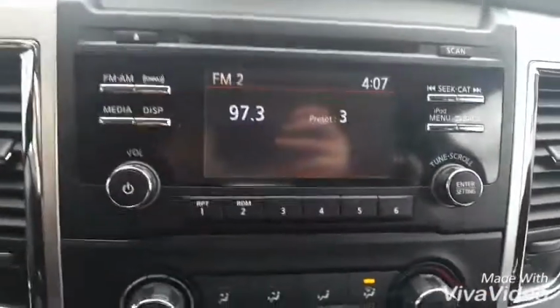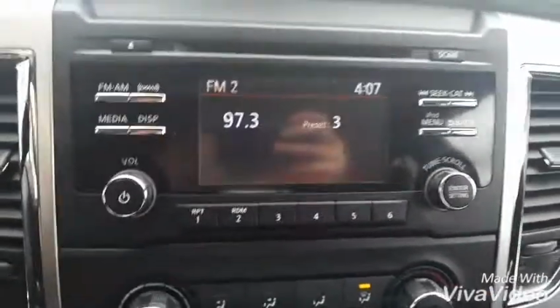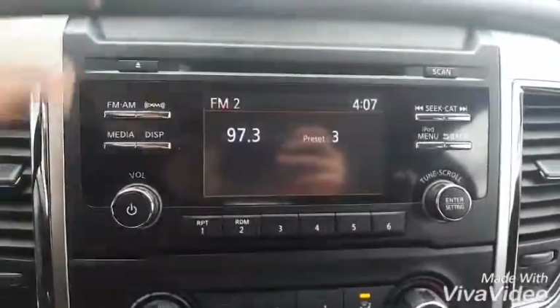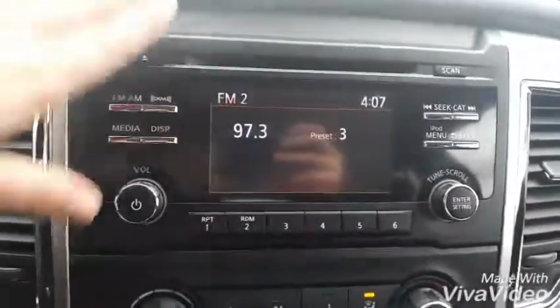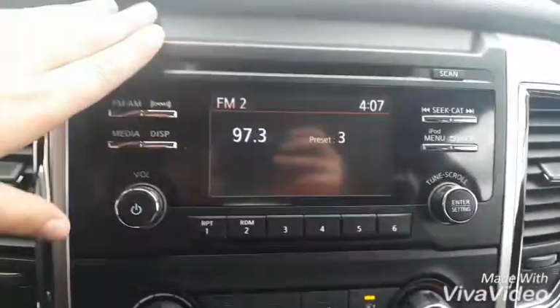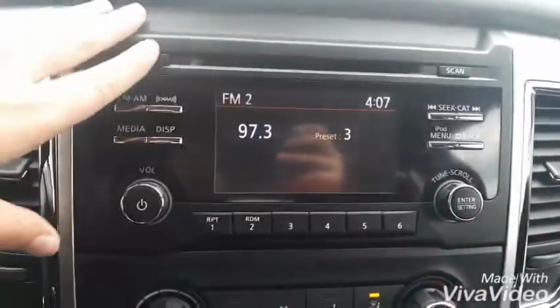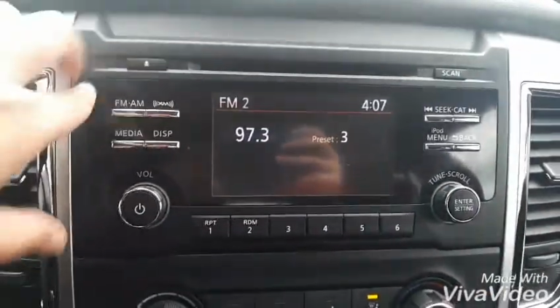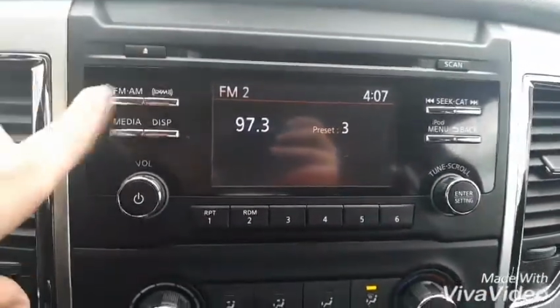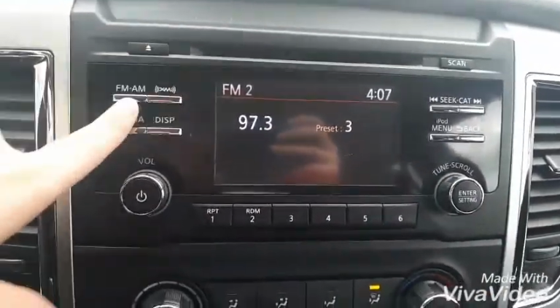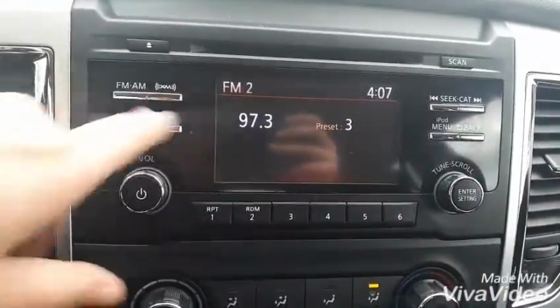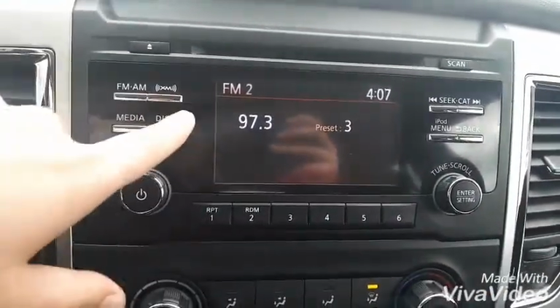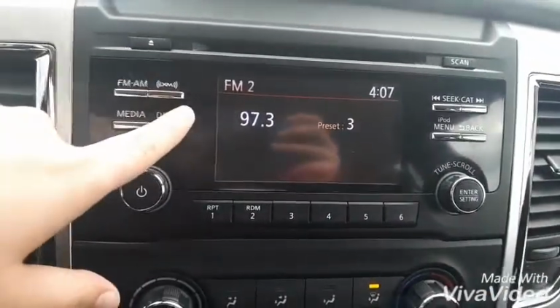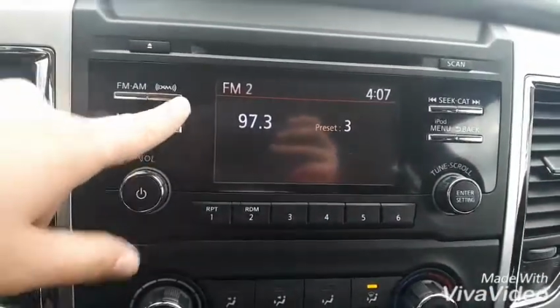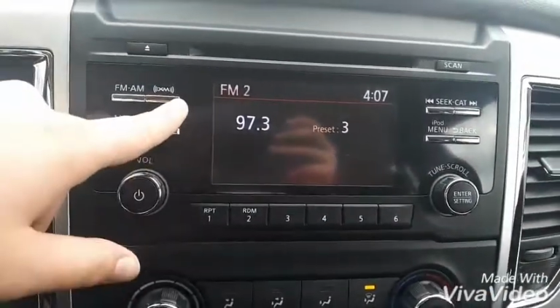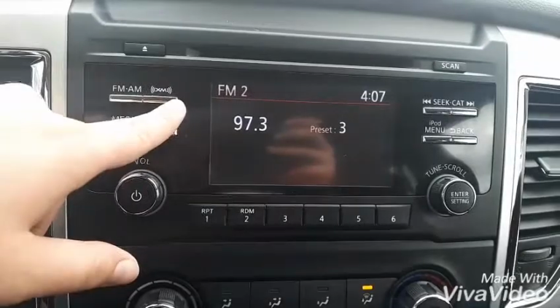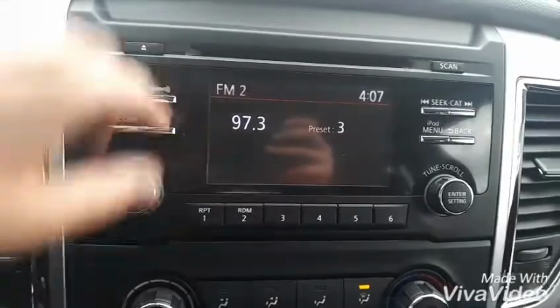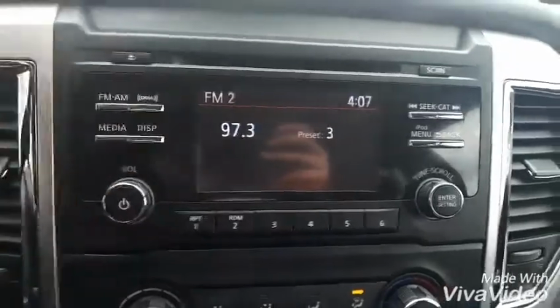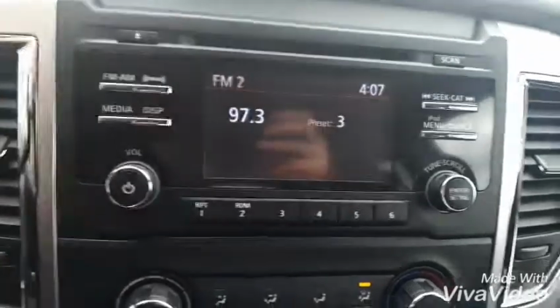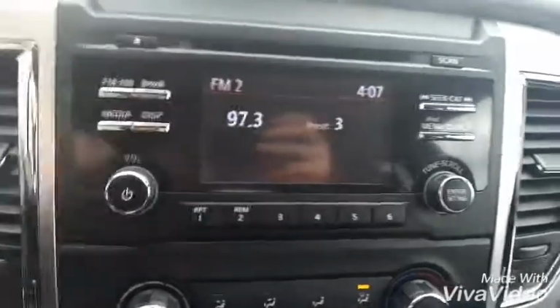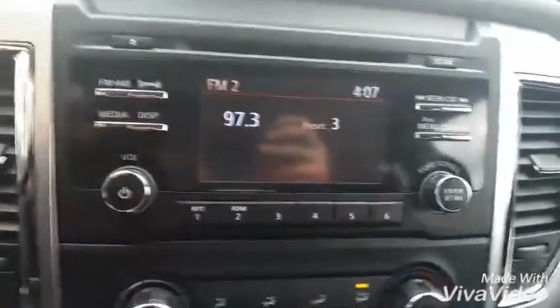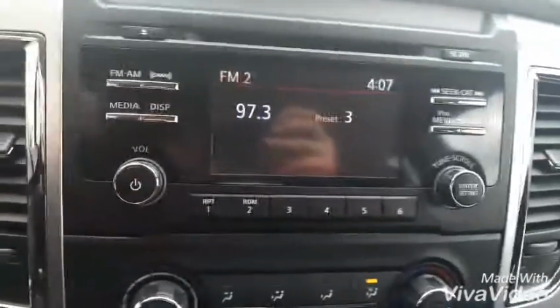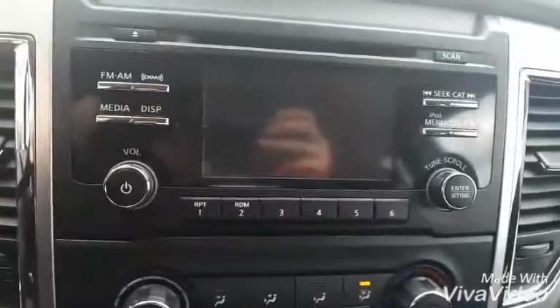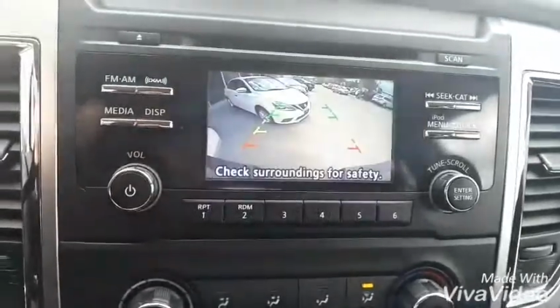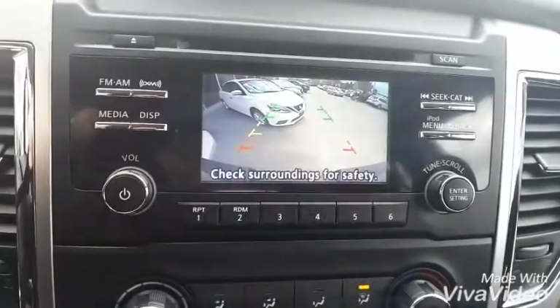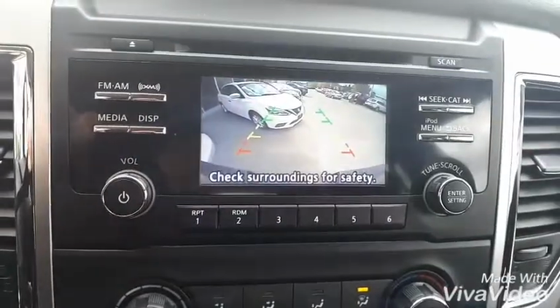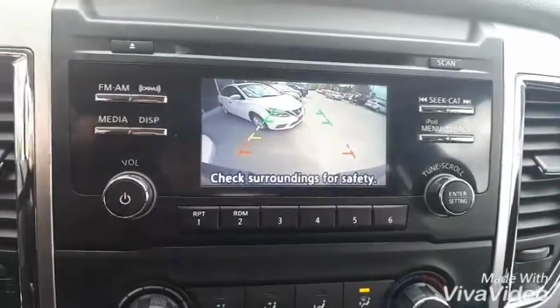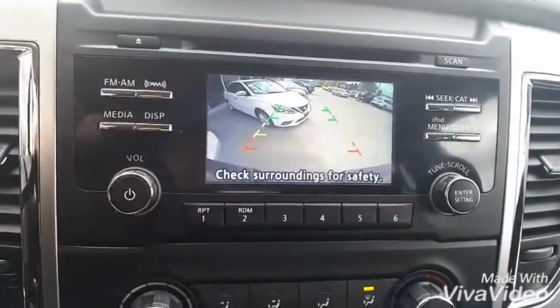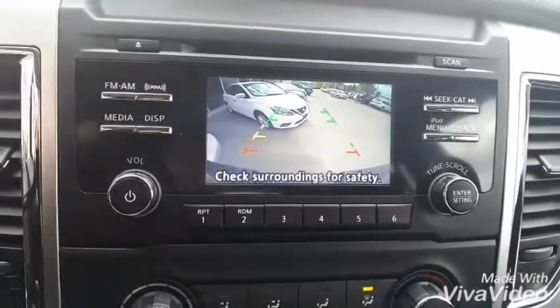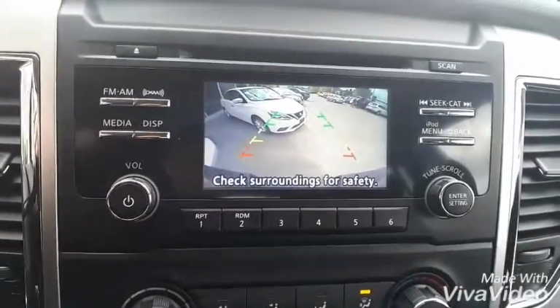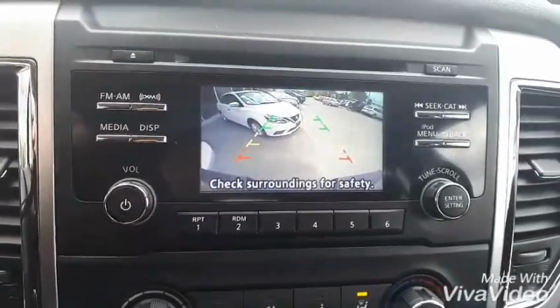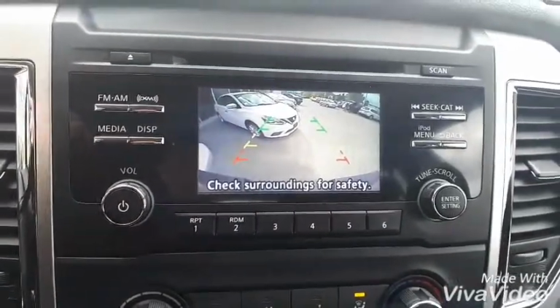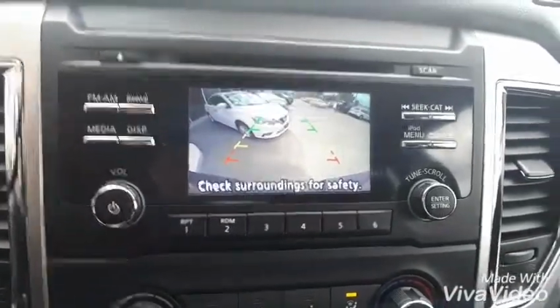Up on your gorgeous display screen we have your FM, AM, and Sirius radios. Popping the truck into reverse, we will have a nice colored backup camera with your guidelines.